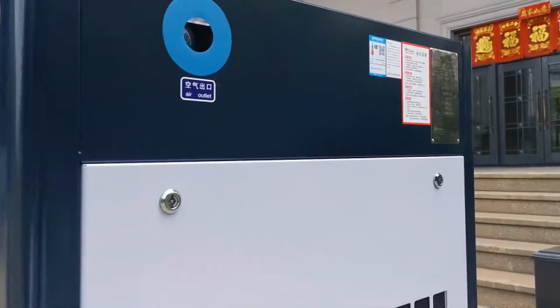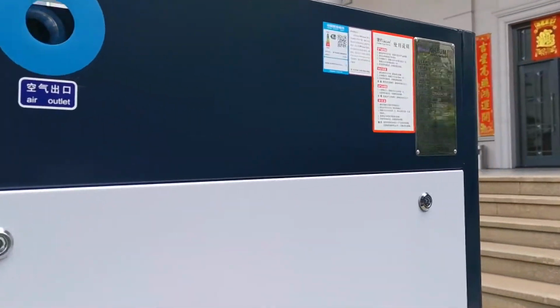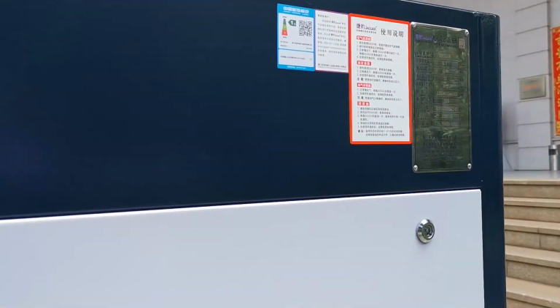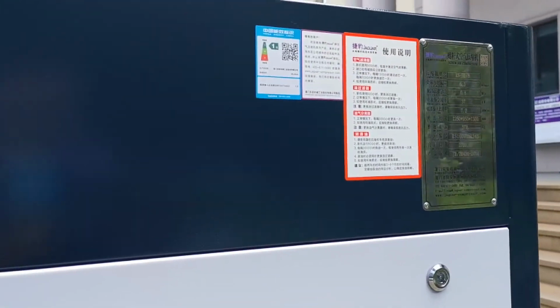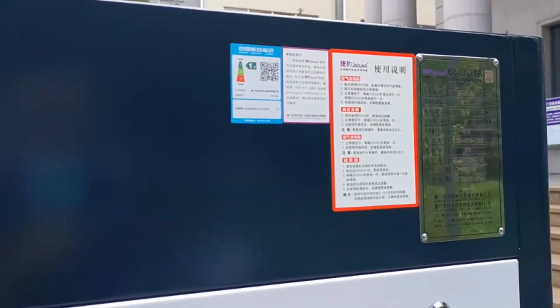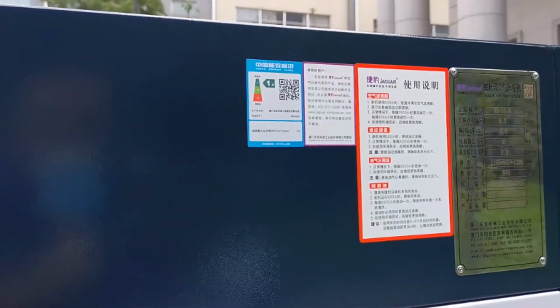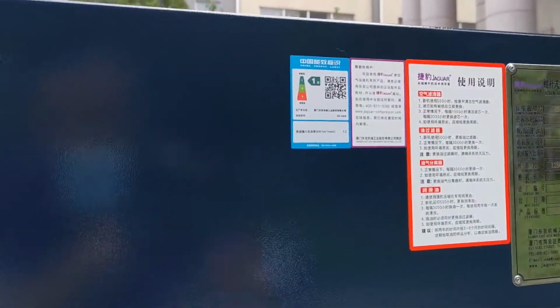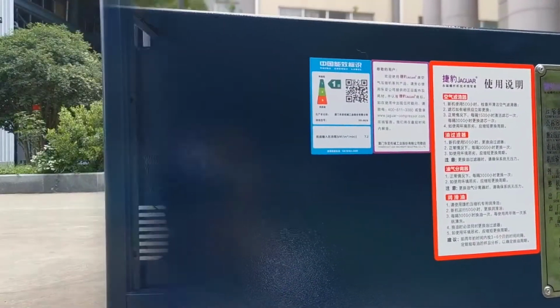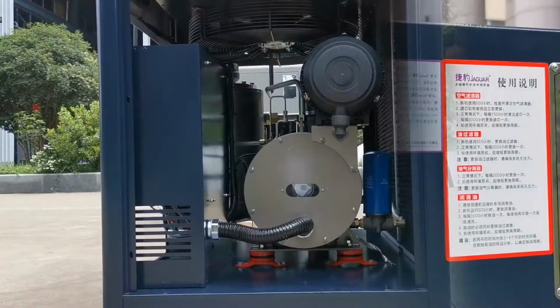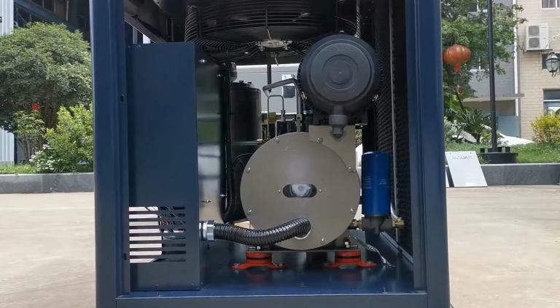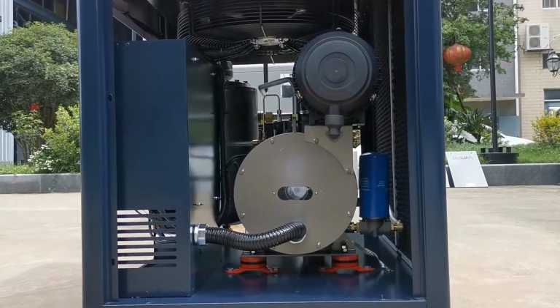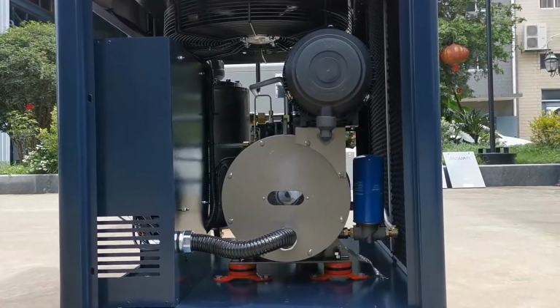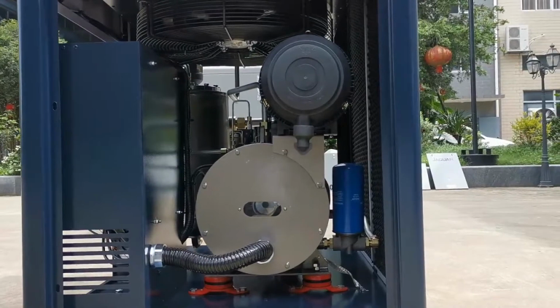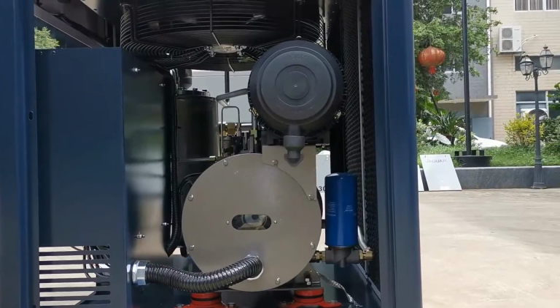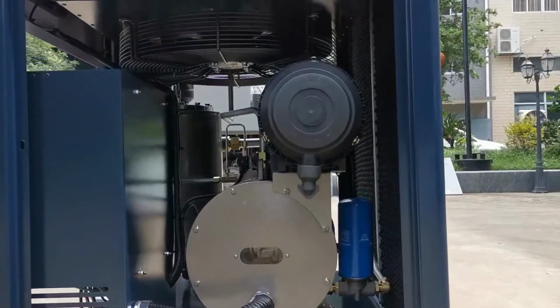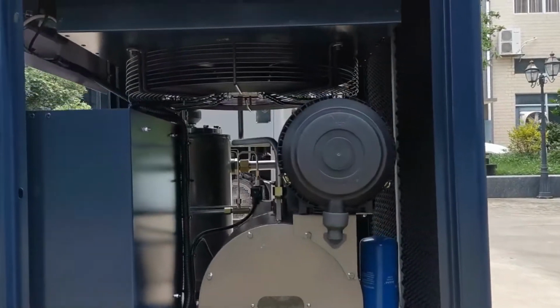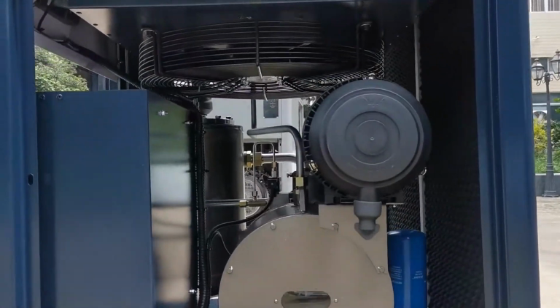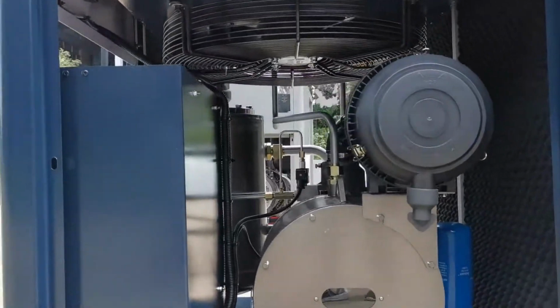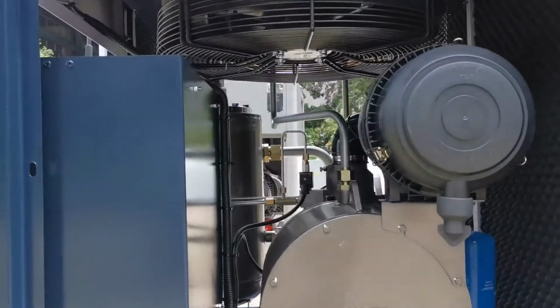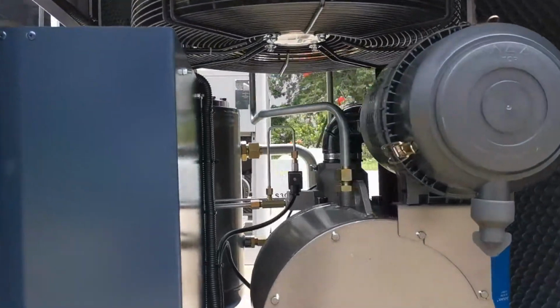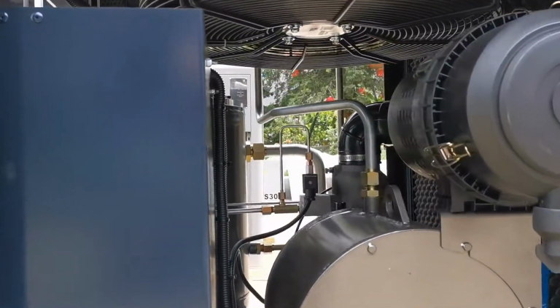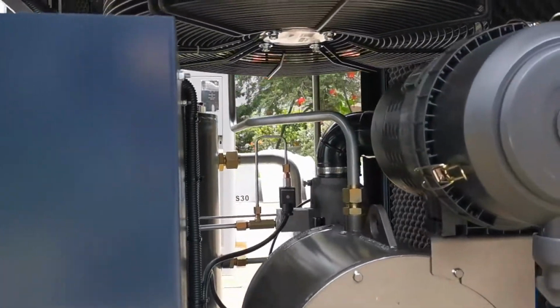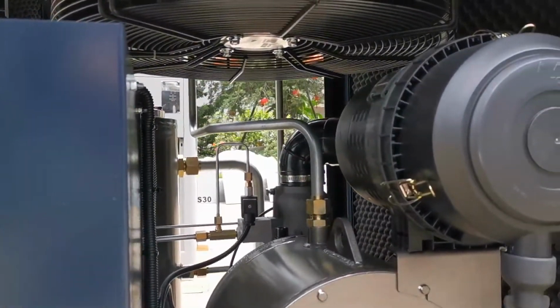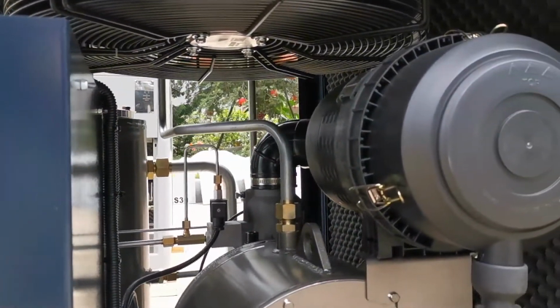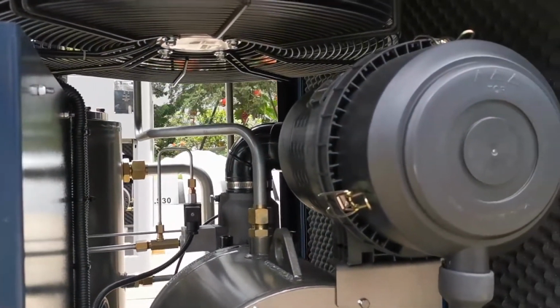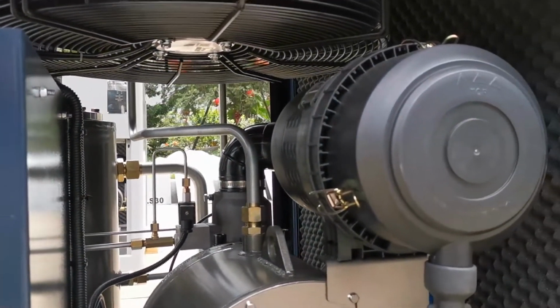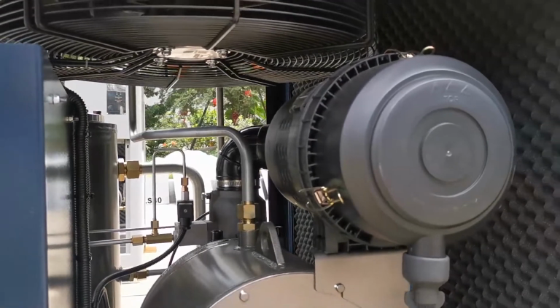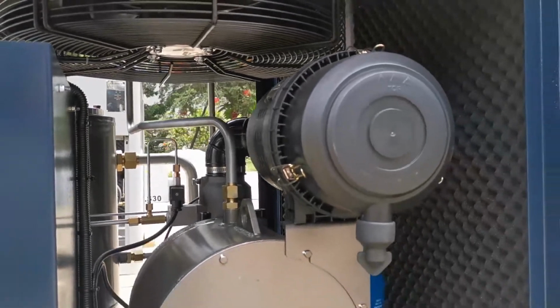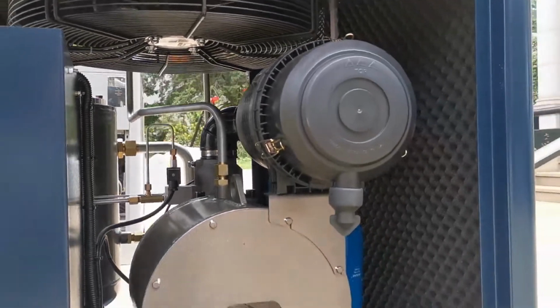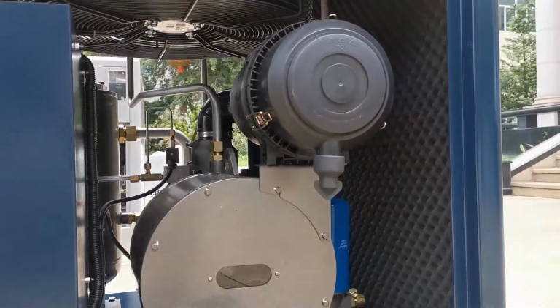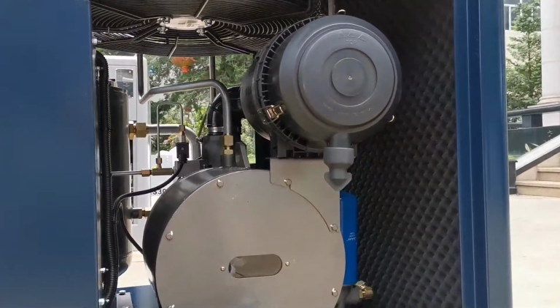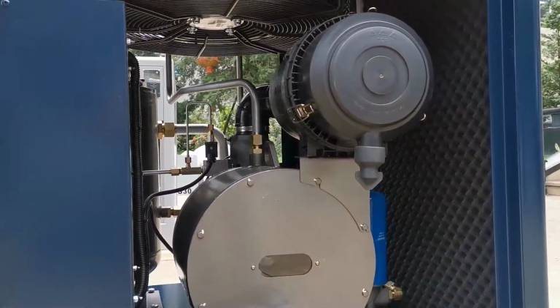Here is the nameplate — you can see the model detail and the level 1 energy consumption. And here is the air filter. The IE4 permanent magnet motor increases the efficiency by 5-10%.